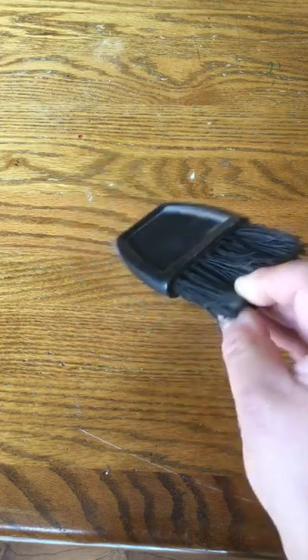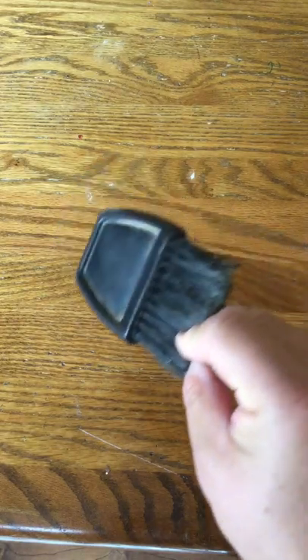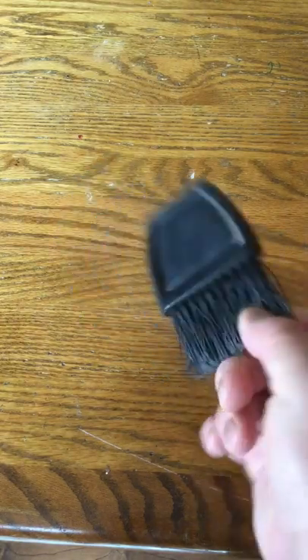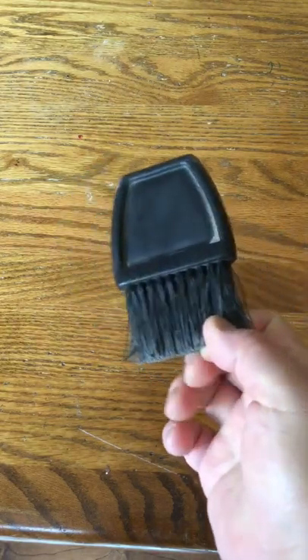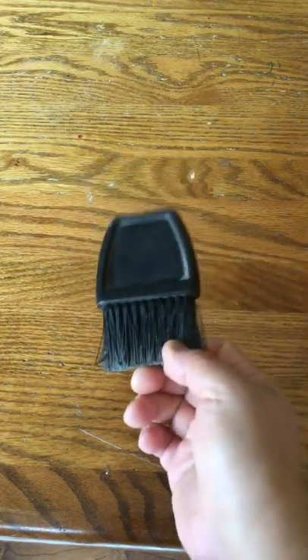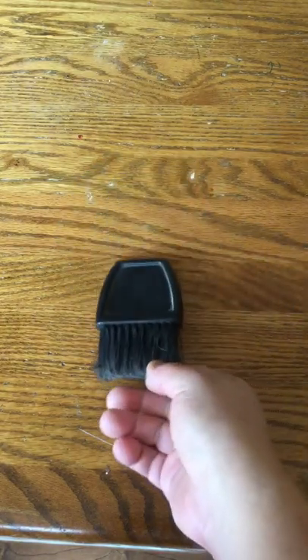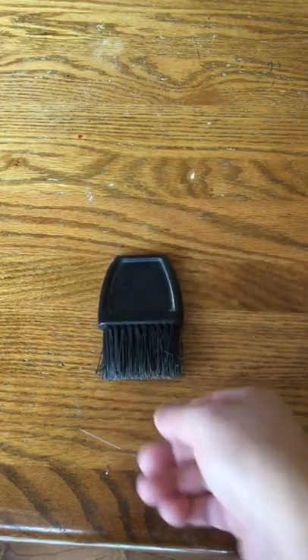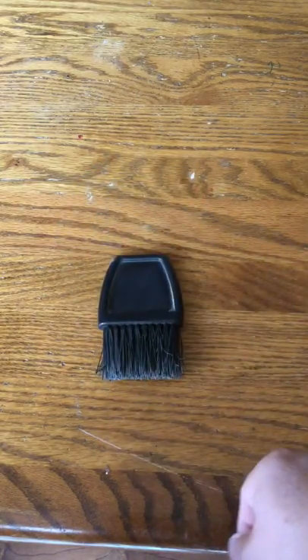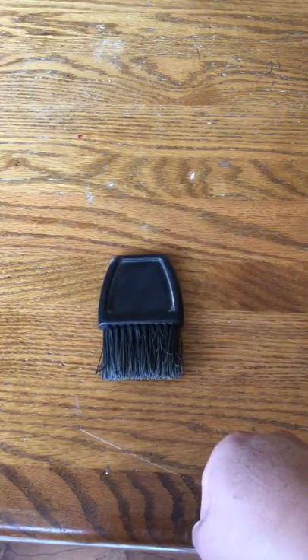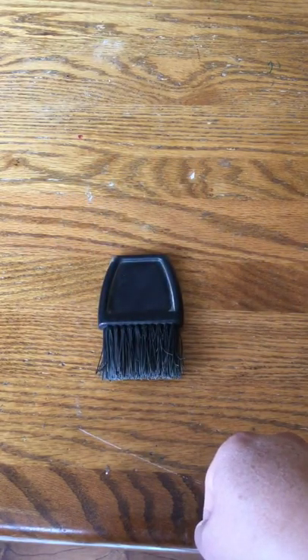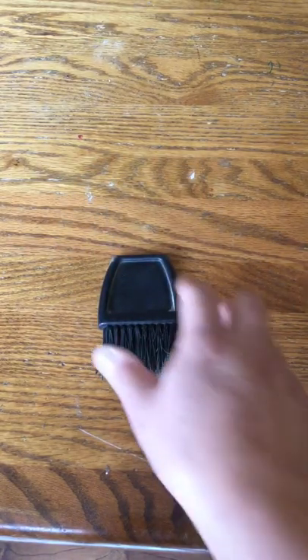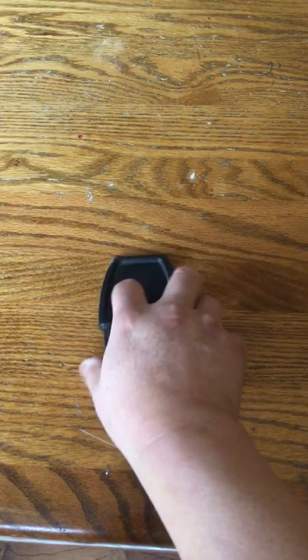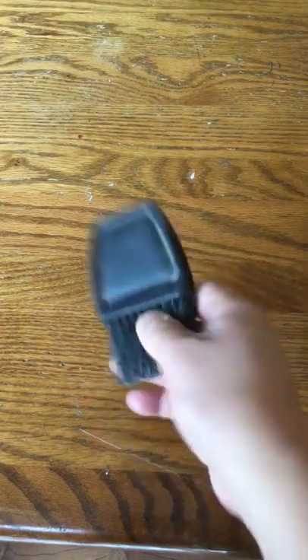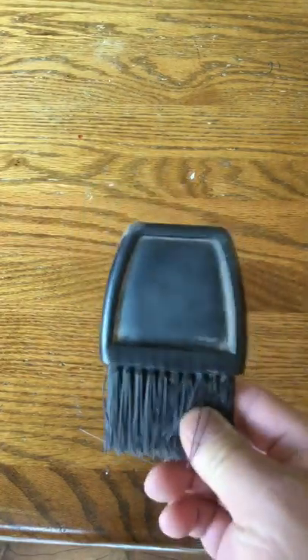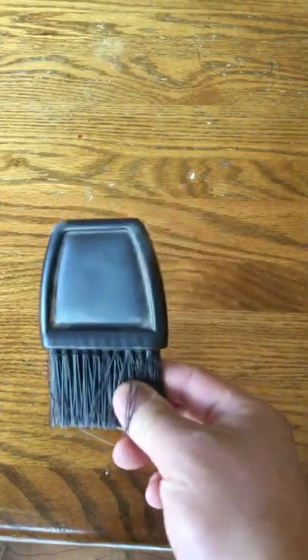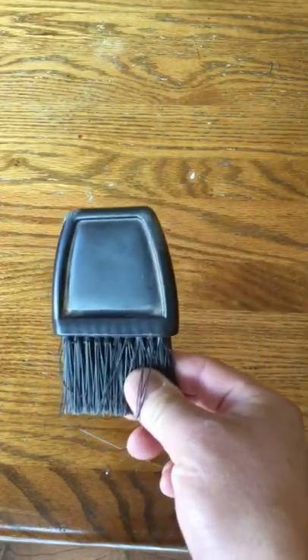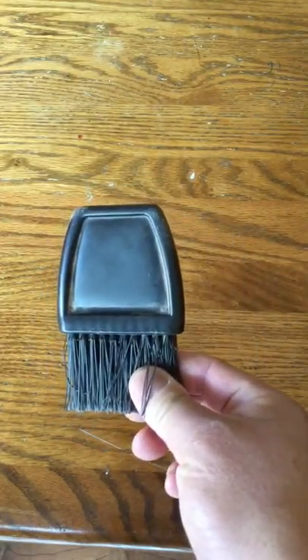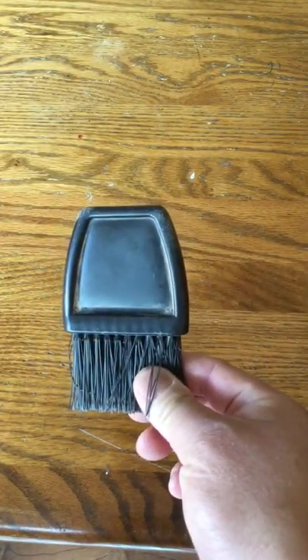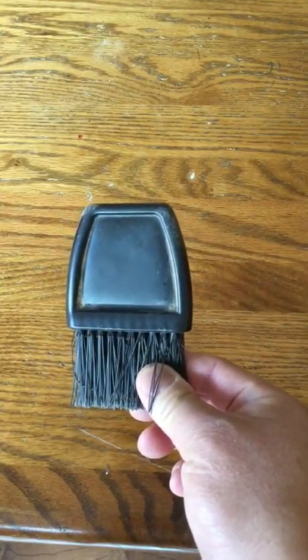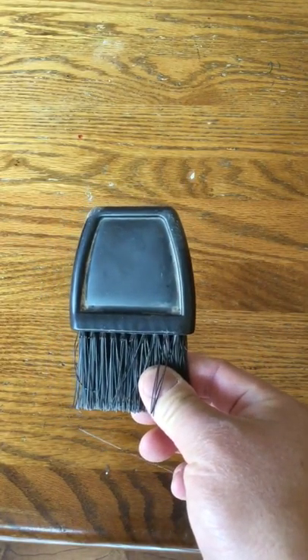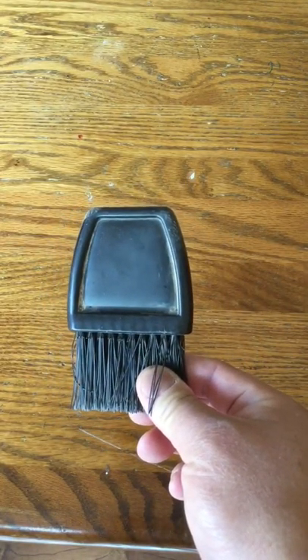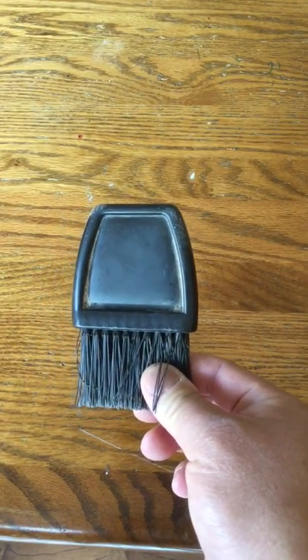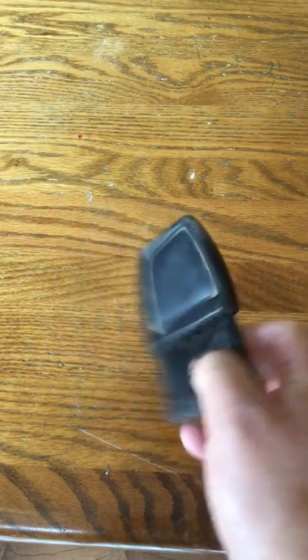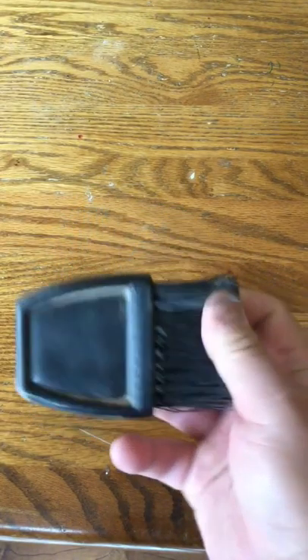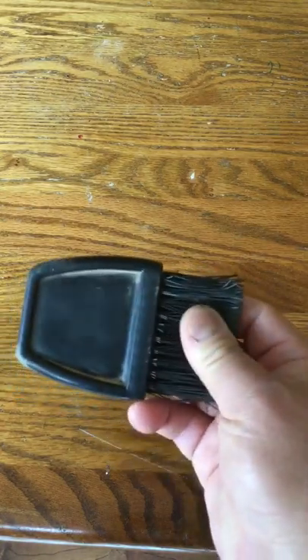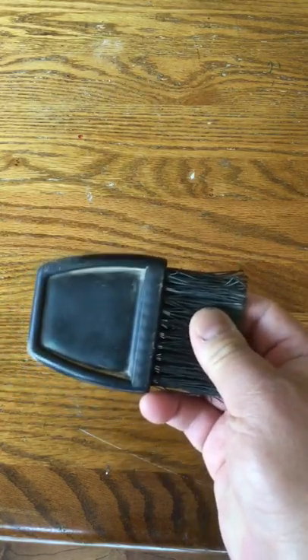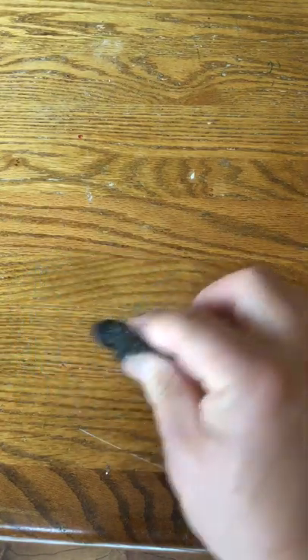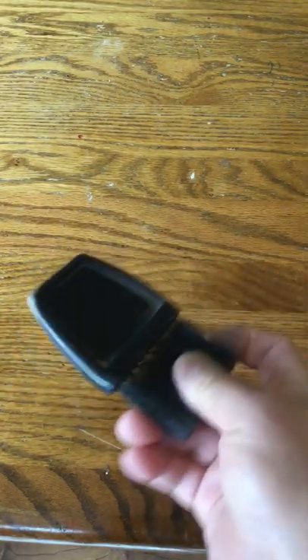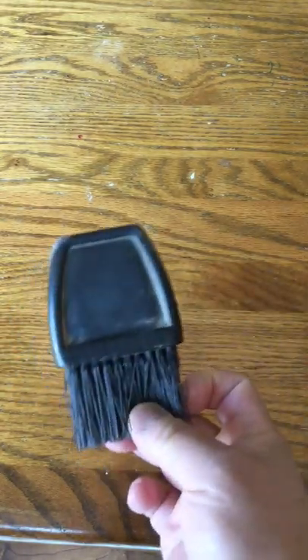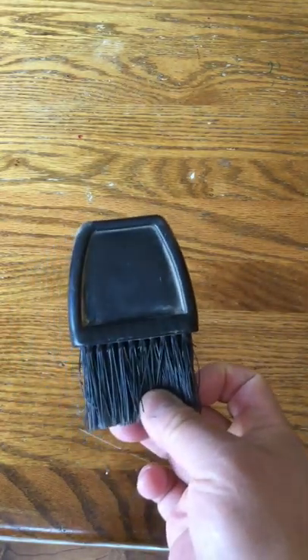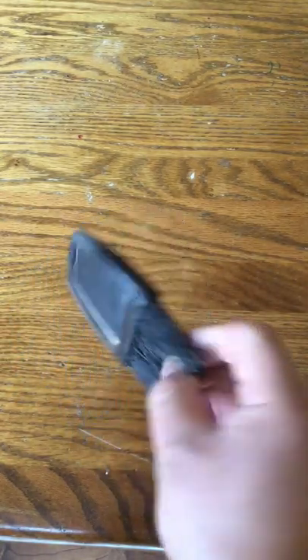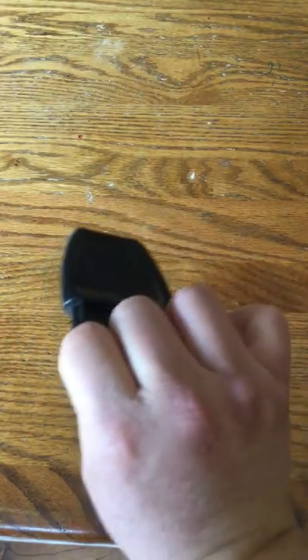This is your generic plastic plate brush. It's five or six sweeps across the plate to clean it off. It's got short bristles and it fits in every single one of our ball bags.